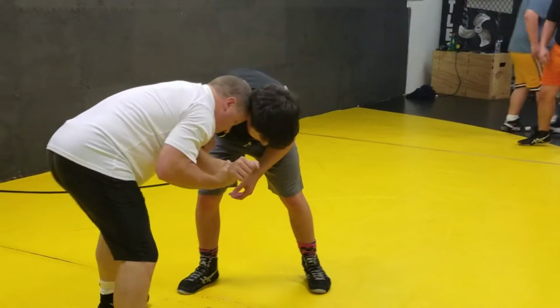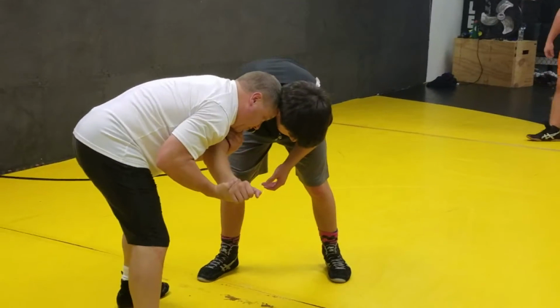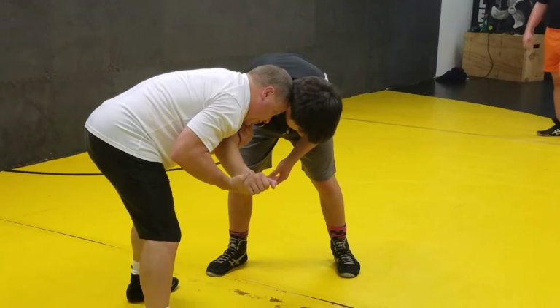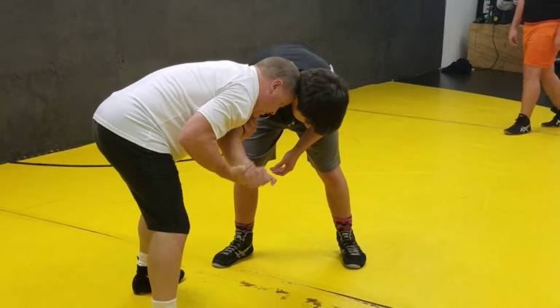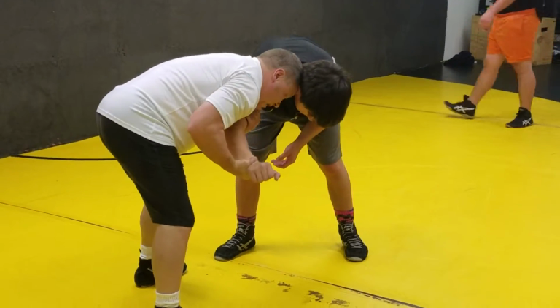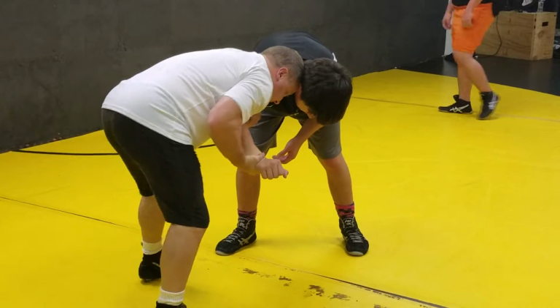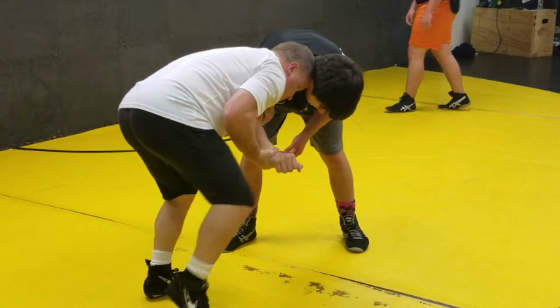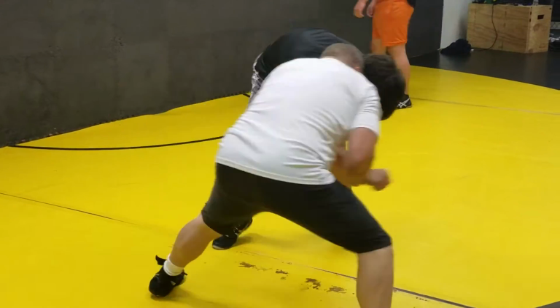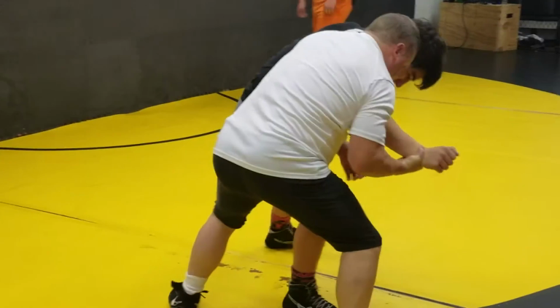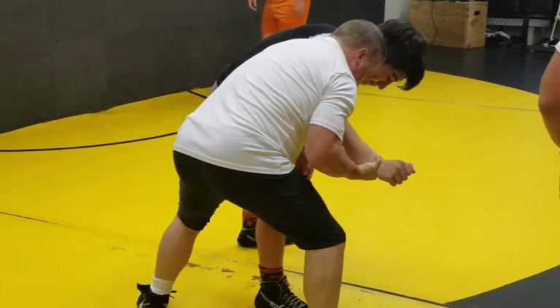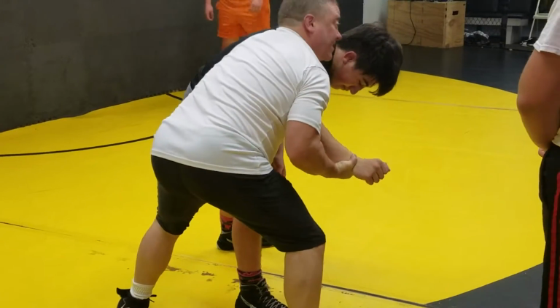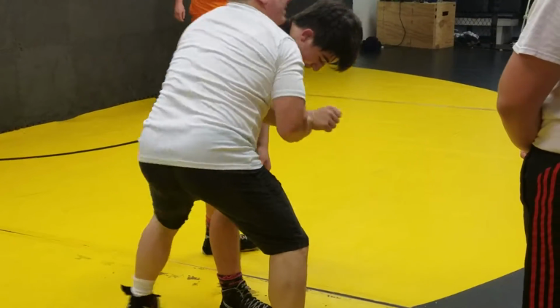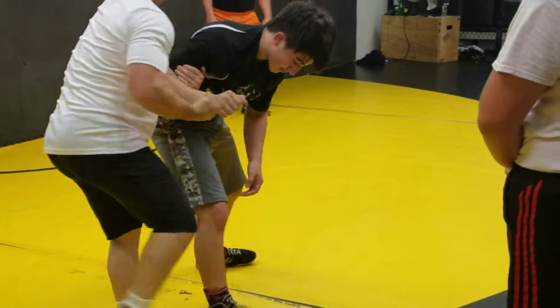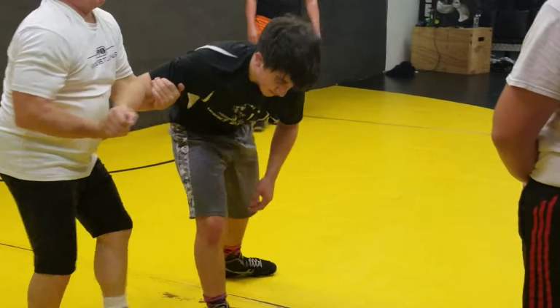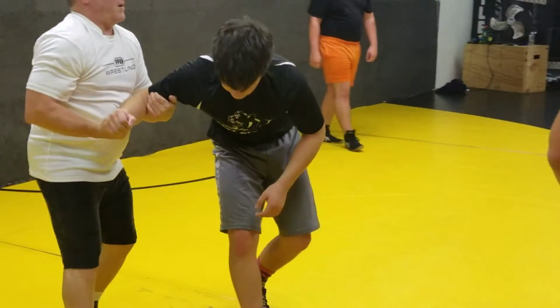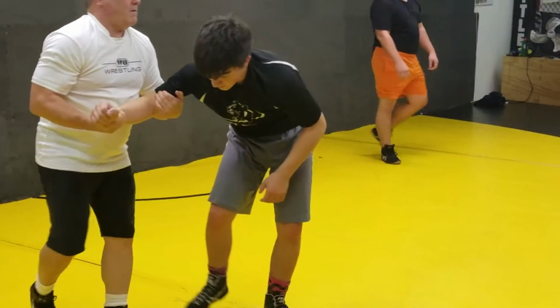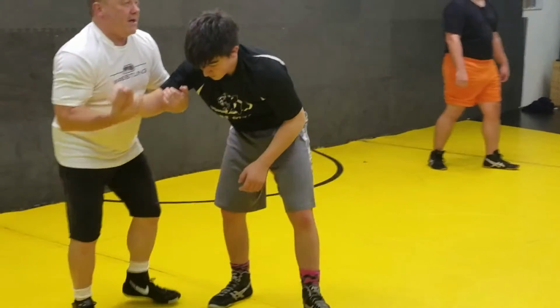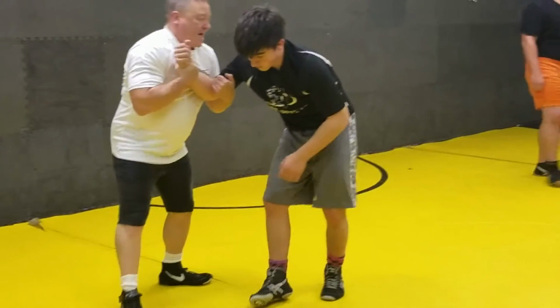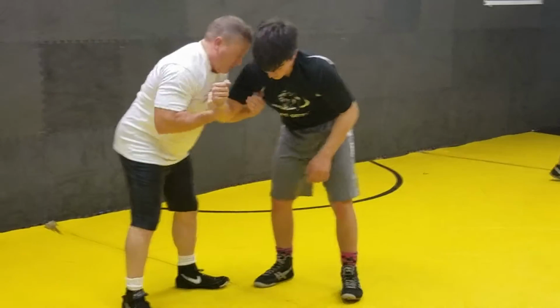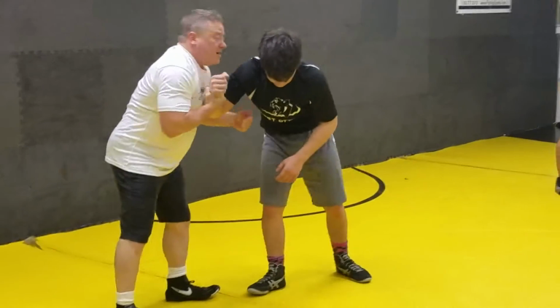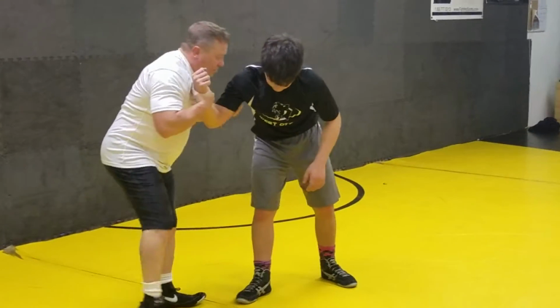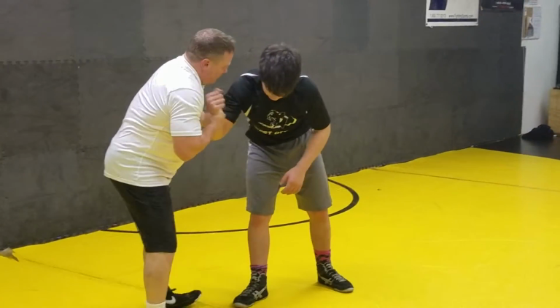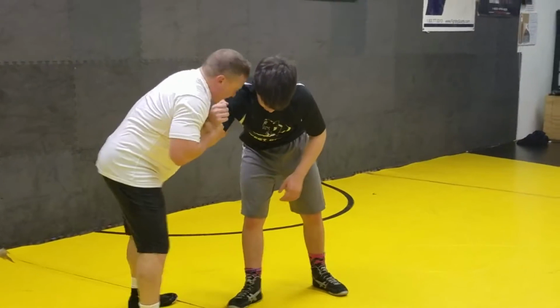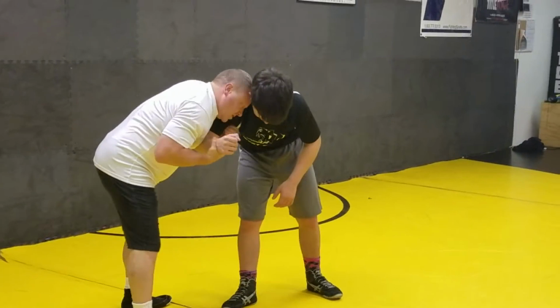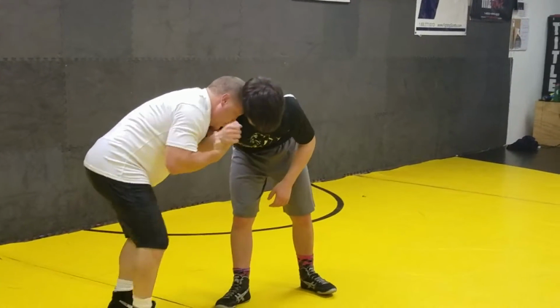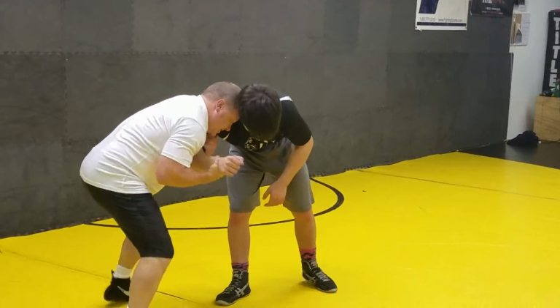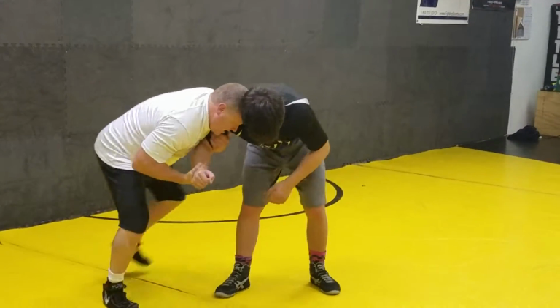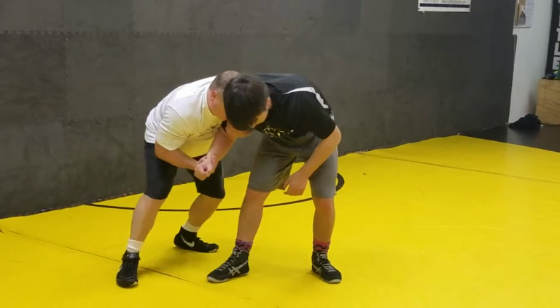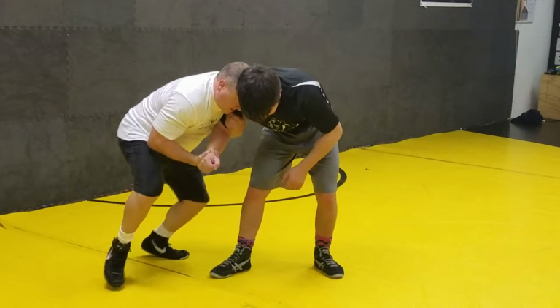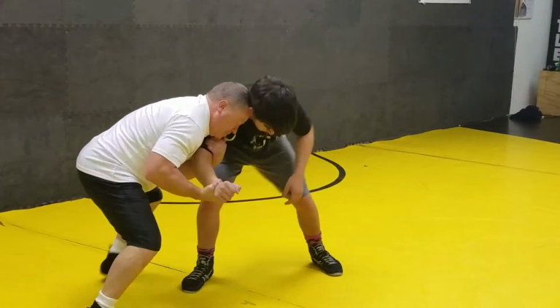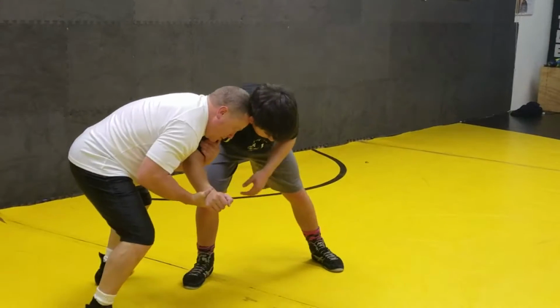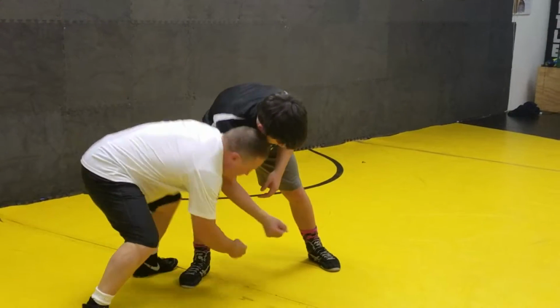I'm going to show you one simple thing off this. I'm just going to sidestep and pull. What is he giving me right there? My birthday present! Happy birthday. Didn't know you liked me so much, Ethan, that you gave me a birthday present. Maybe I'll circle in here, I'll step — boom. I'll play it a little bit.